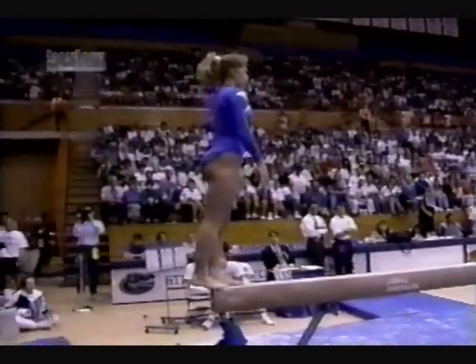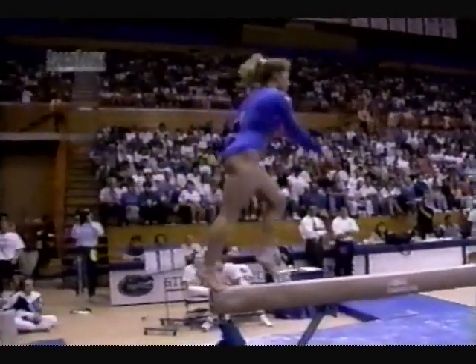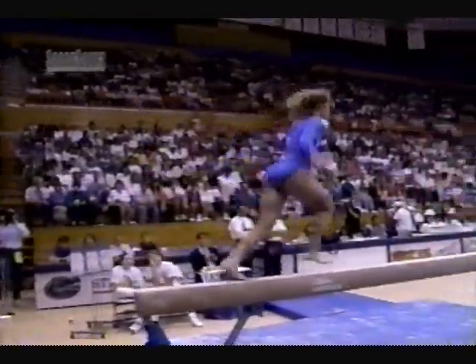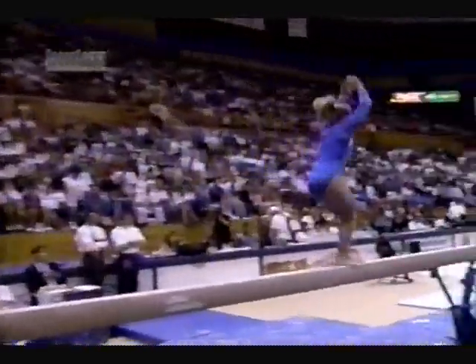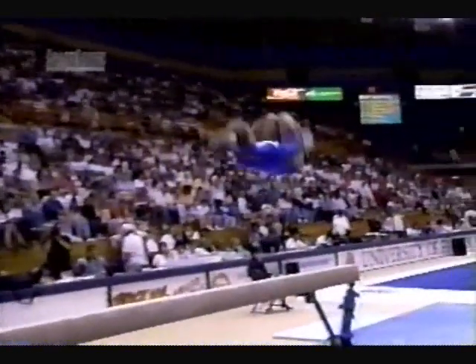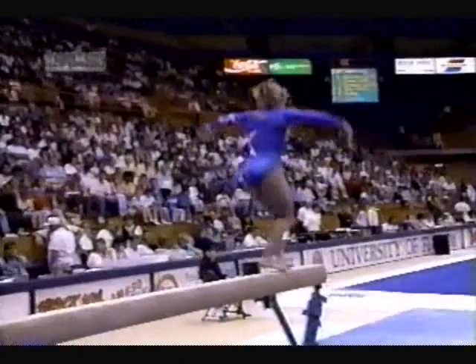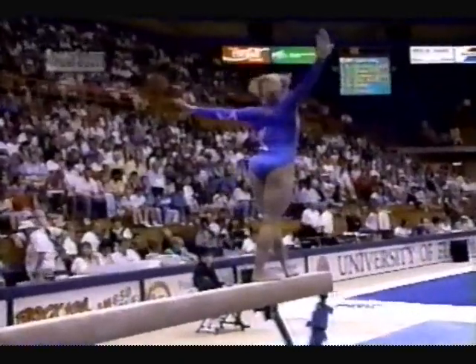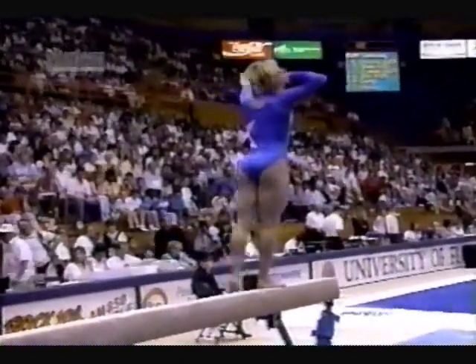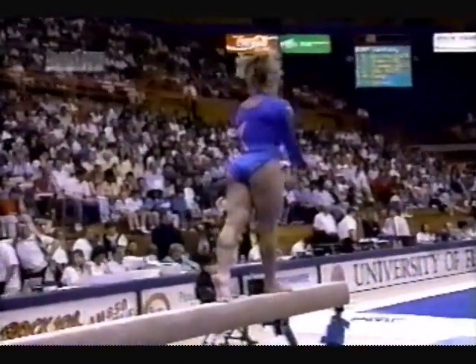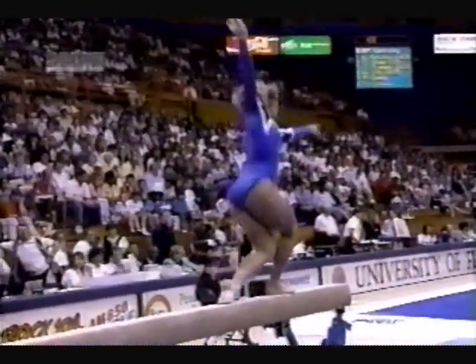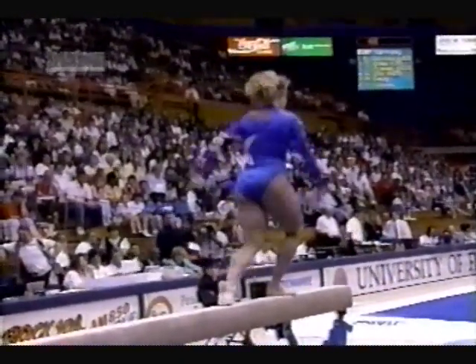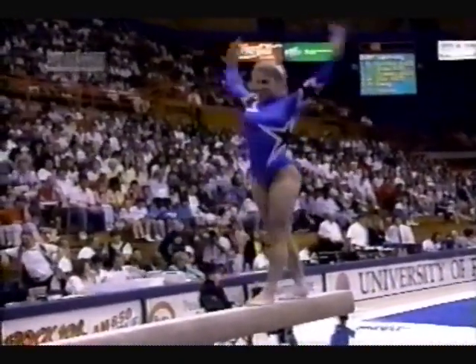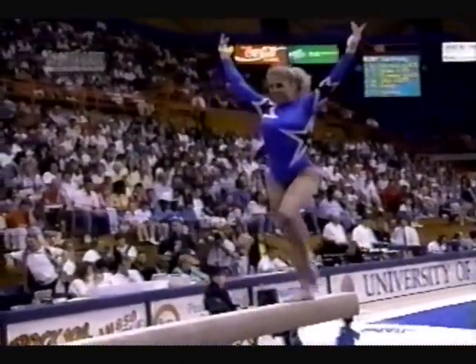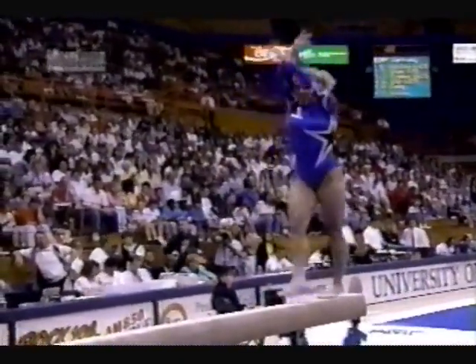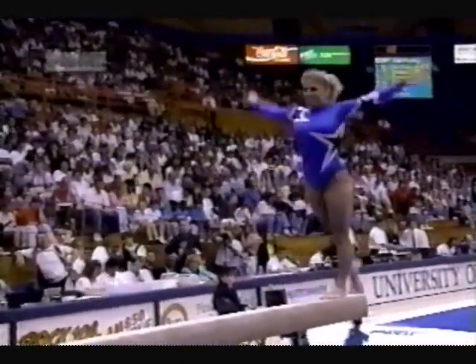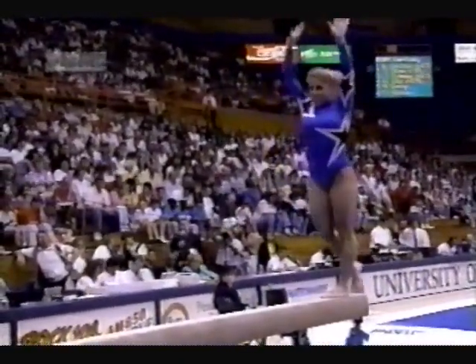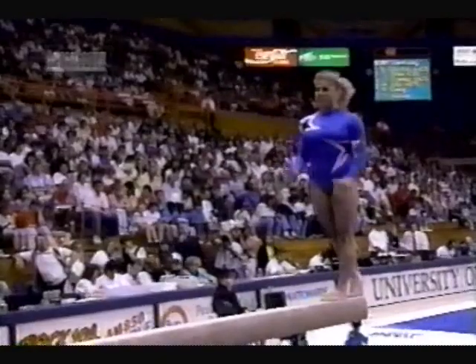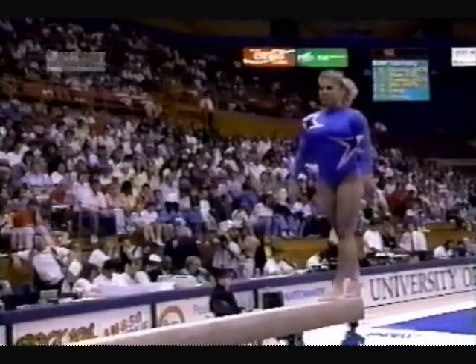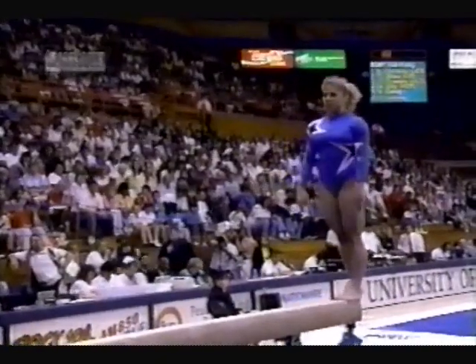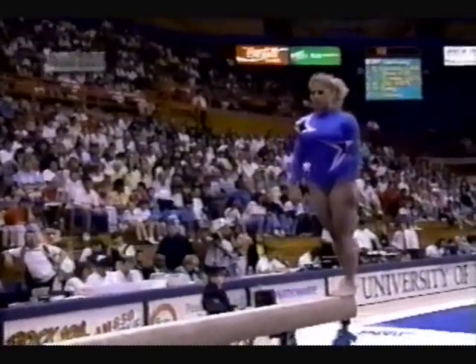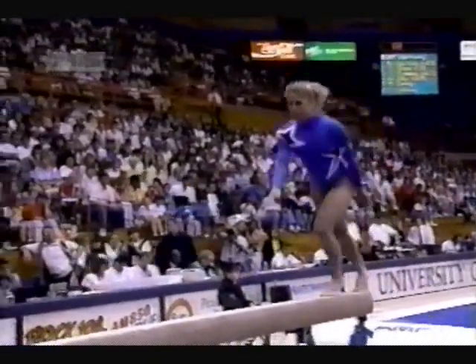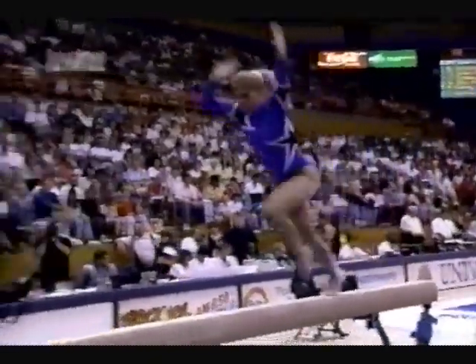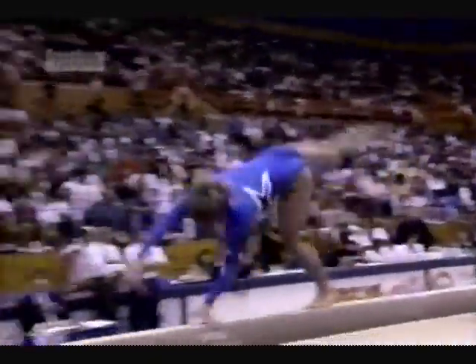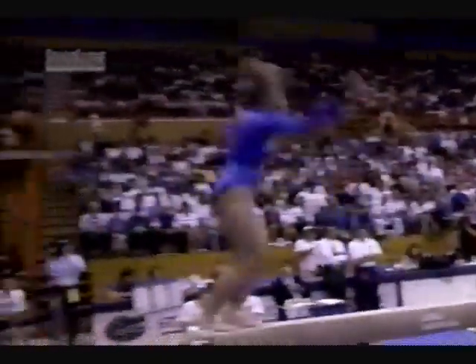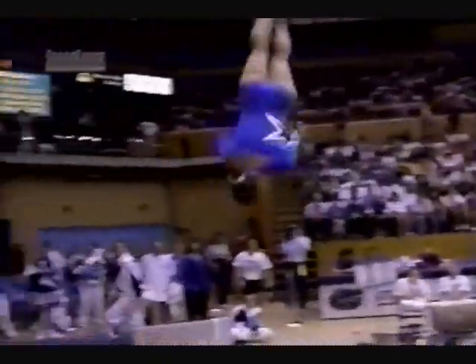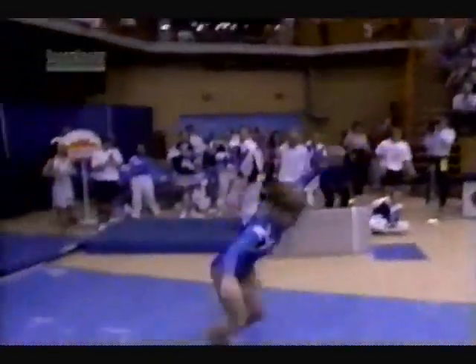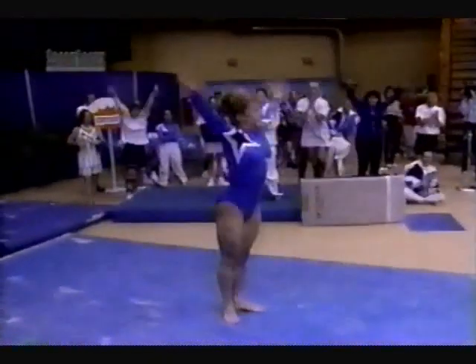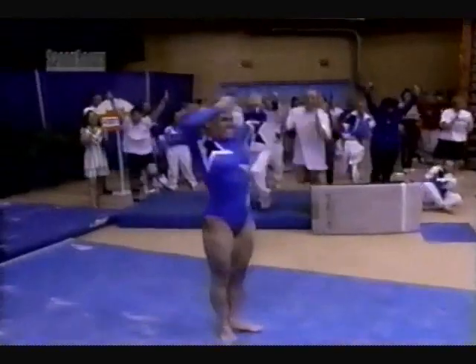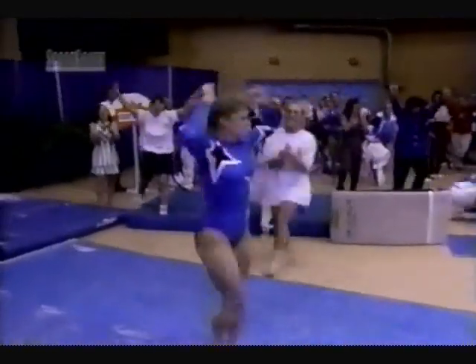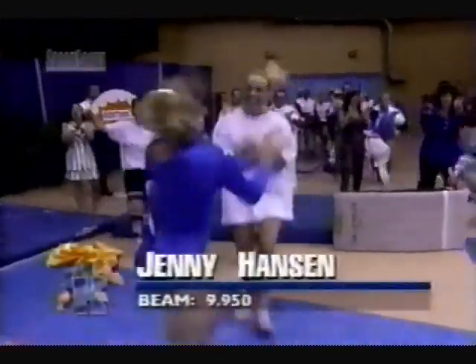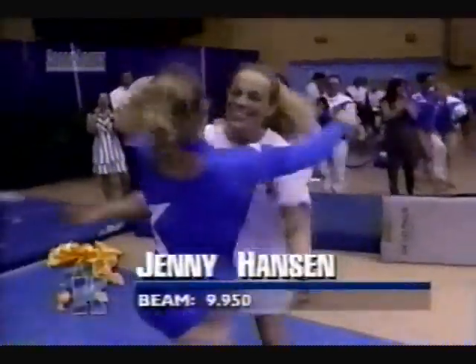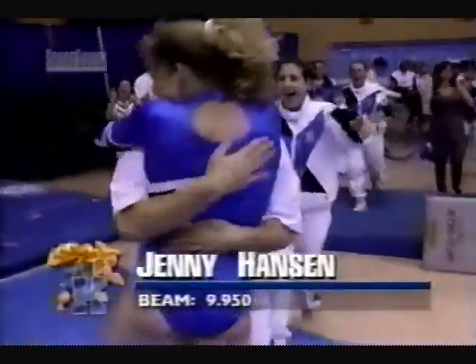You see her getting set up for that dismount — actually a punched front. Very solid. And Jenny Hanson entertaining the crowd here at the O'Connell Center. Look out — round off, double twist. Oh! Nailed it.